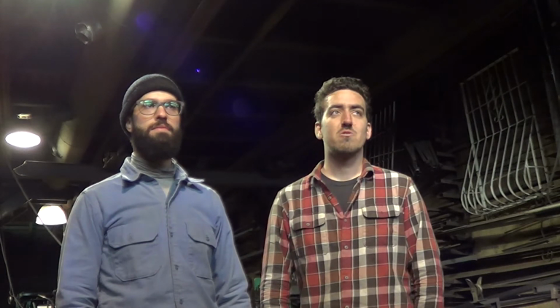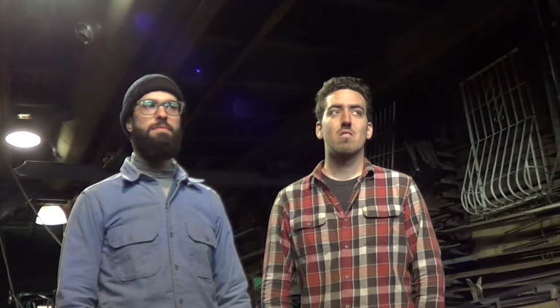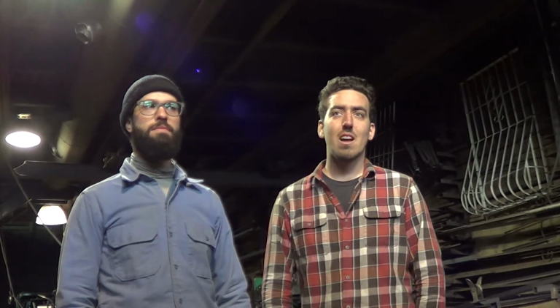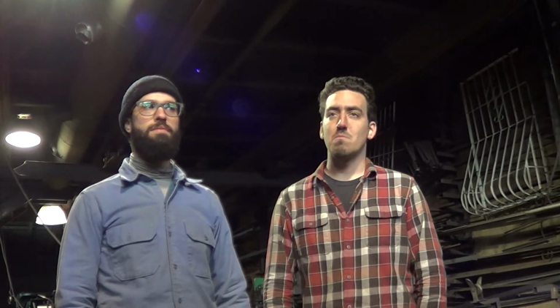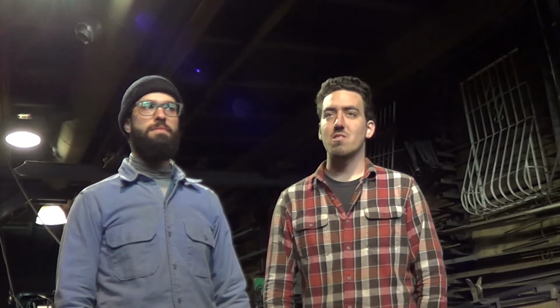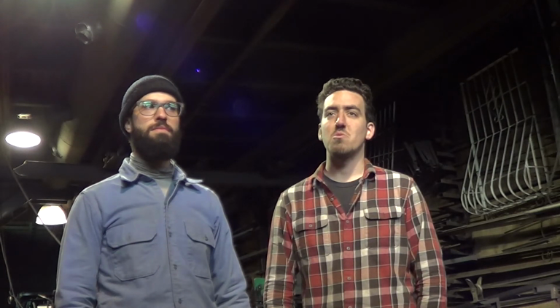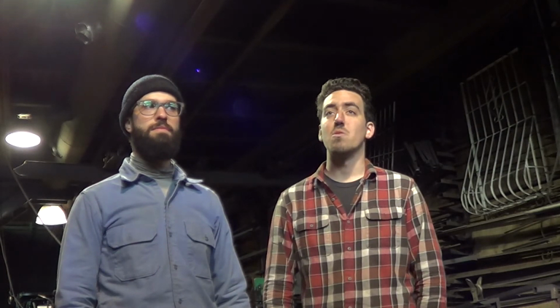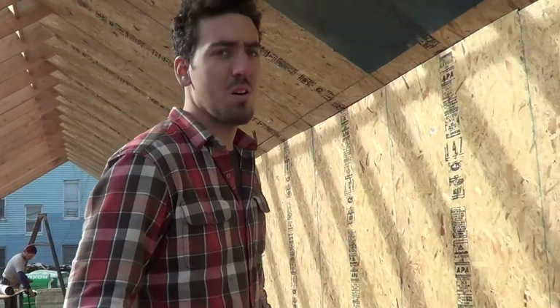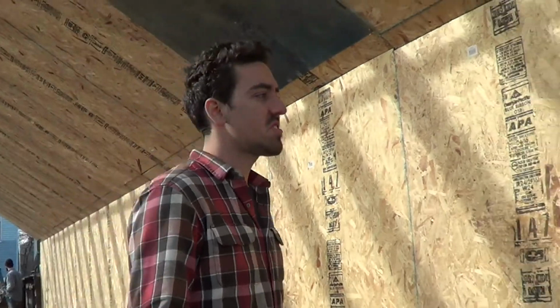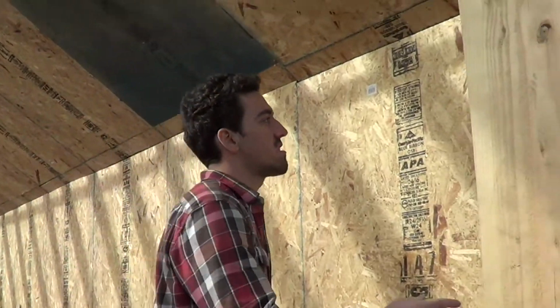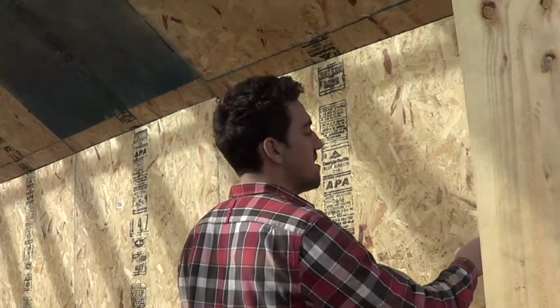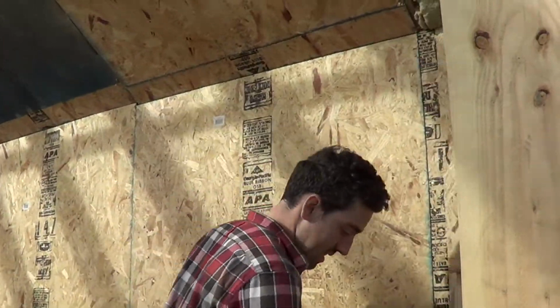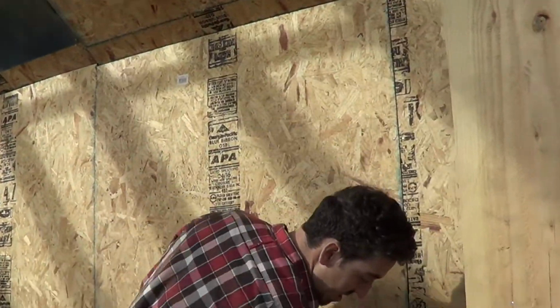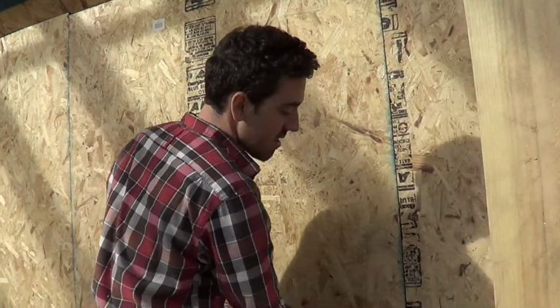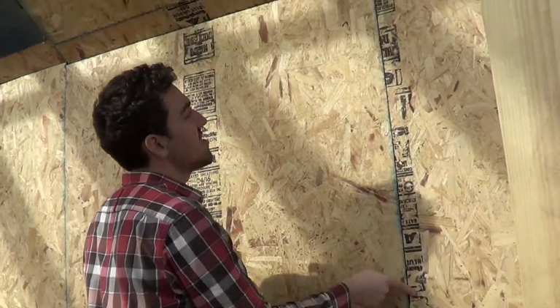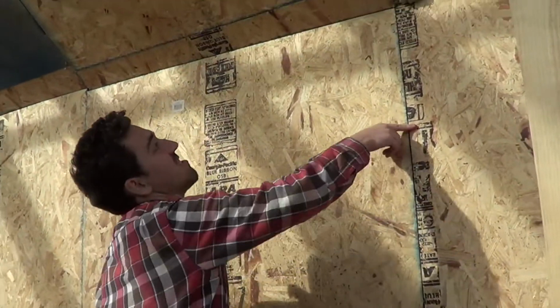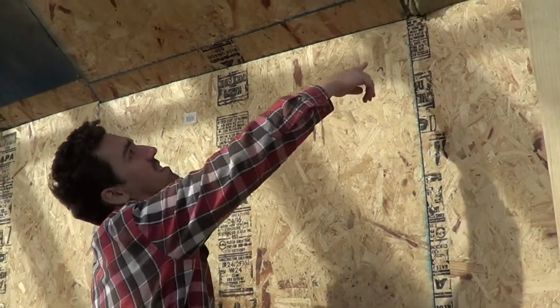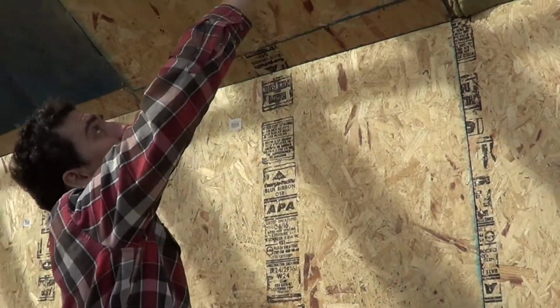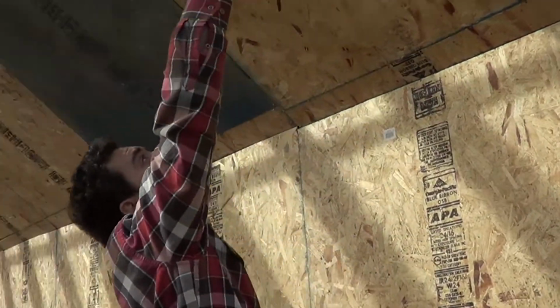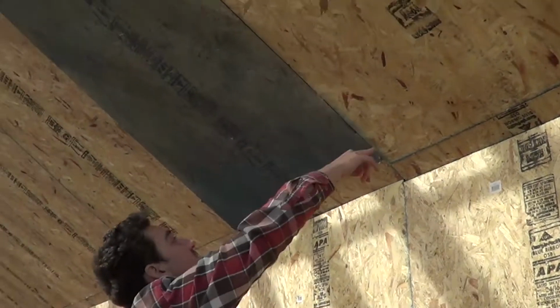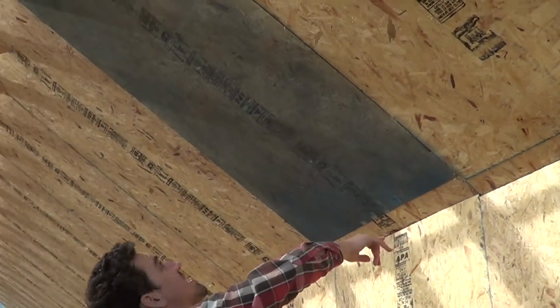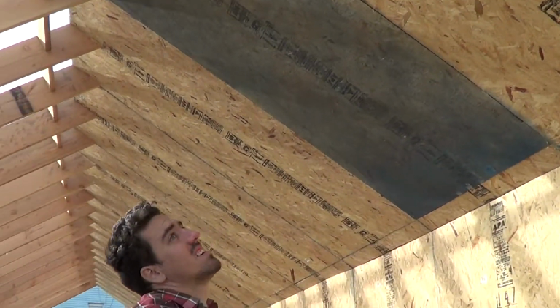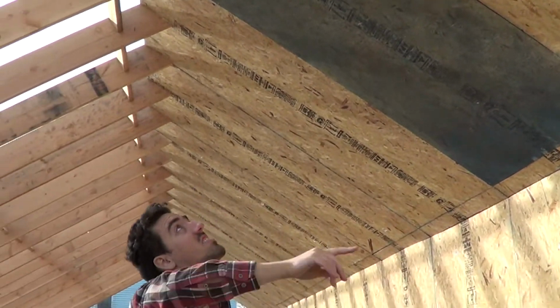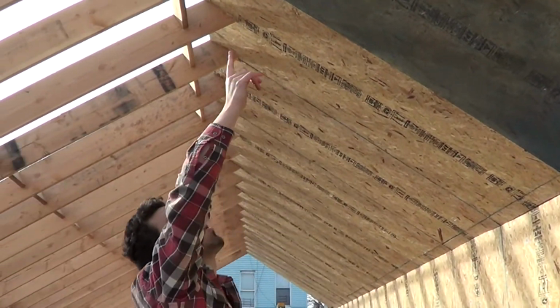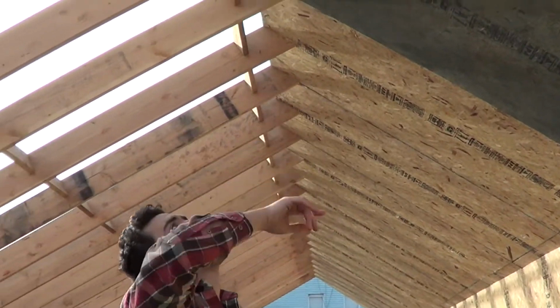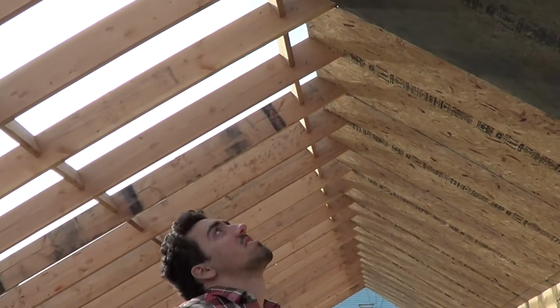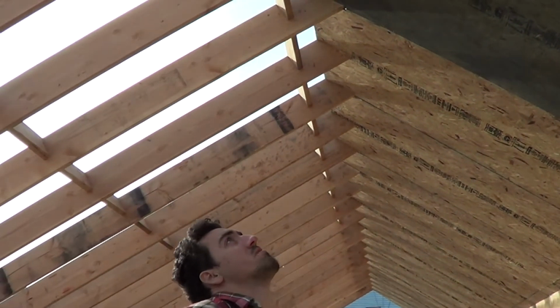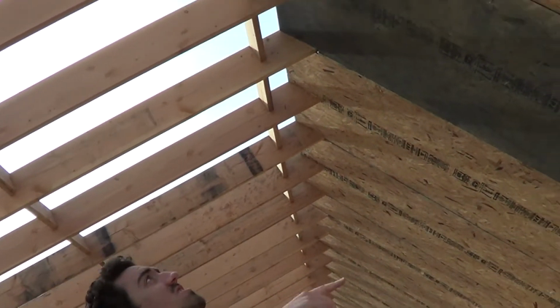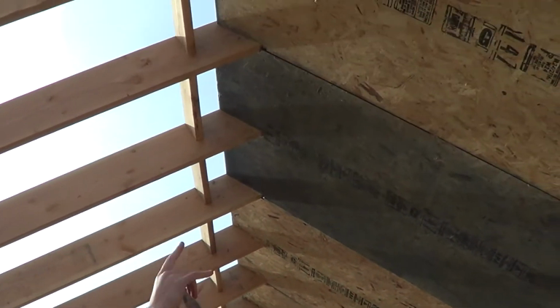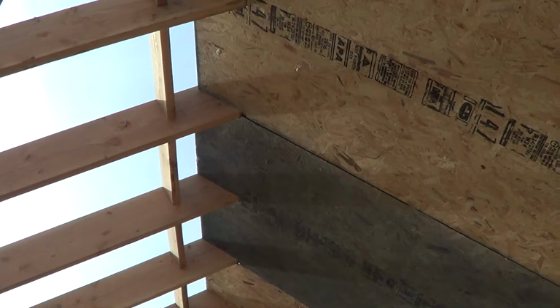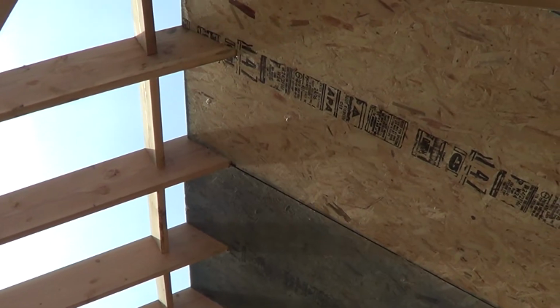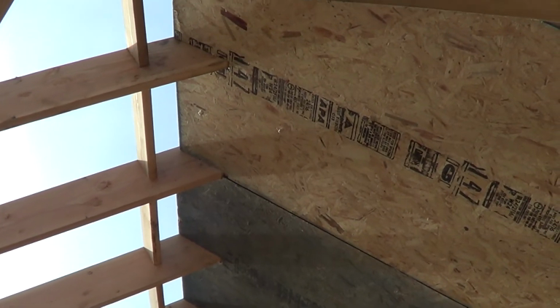There are a lot of posts that are actually really helpful. Our plan is to use the SIGA Fentrim tape on the interior here to tape up all these joints. On the top where we've cut around the beams, we're going to tape on the inside and on the outside.